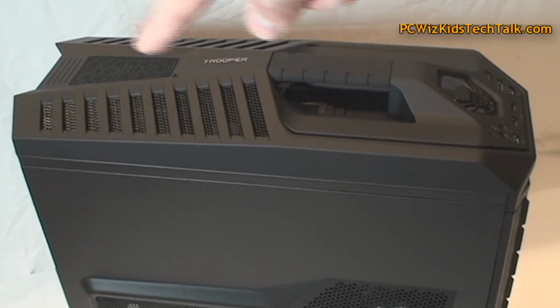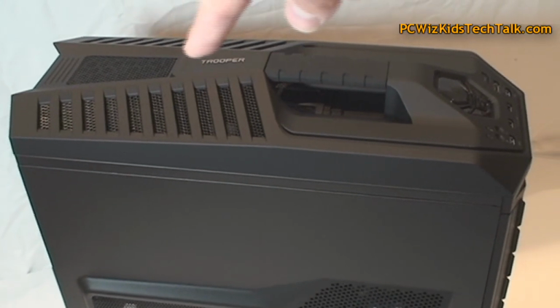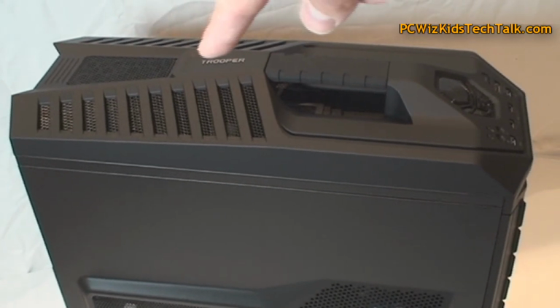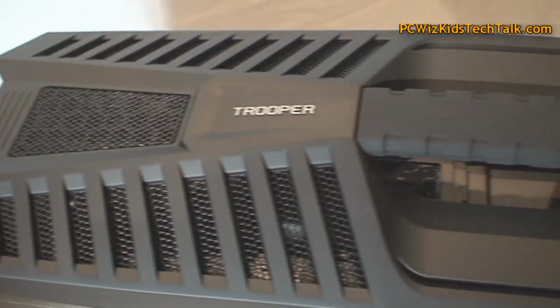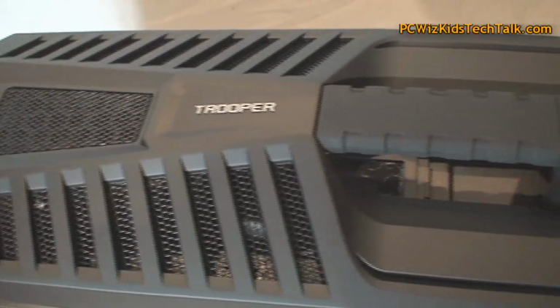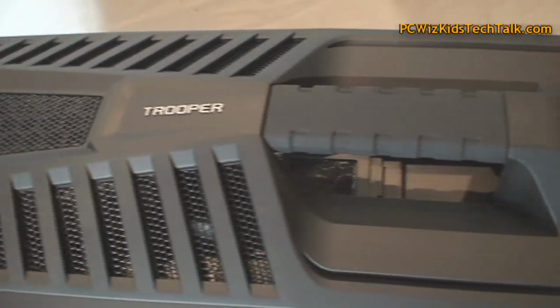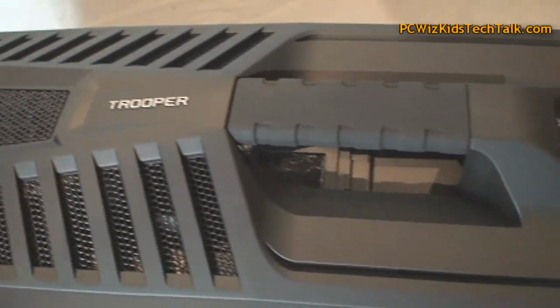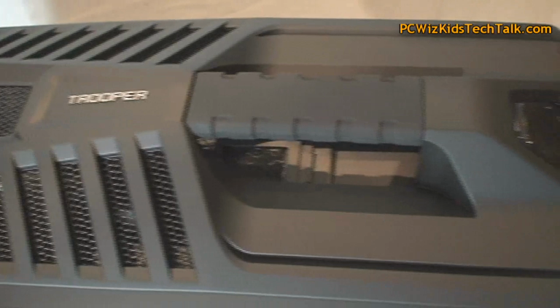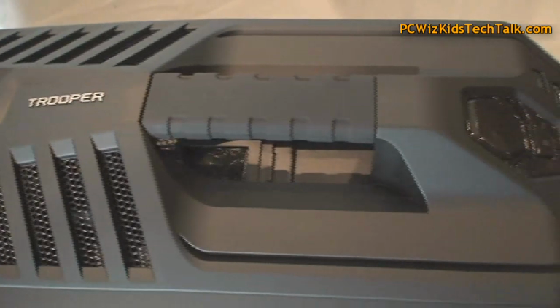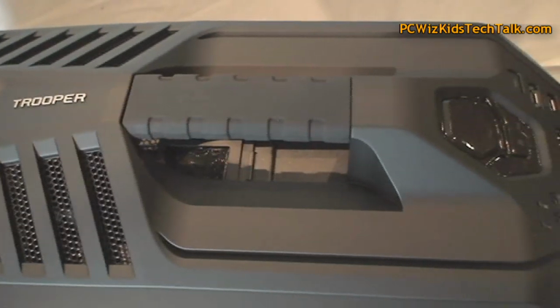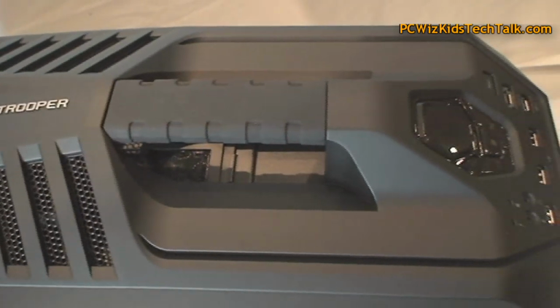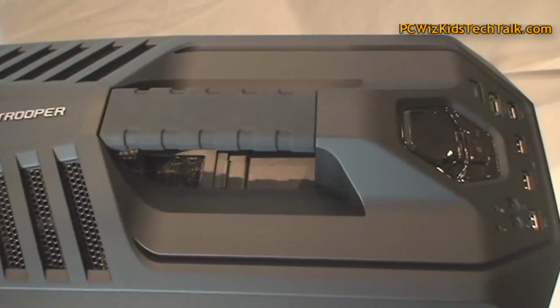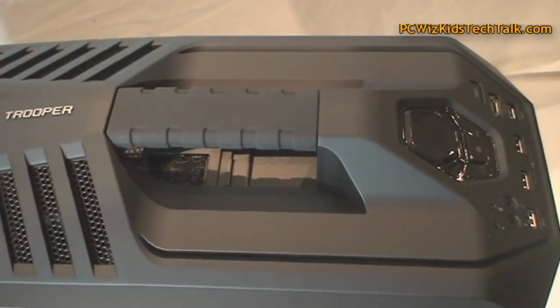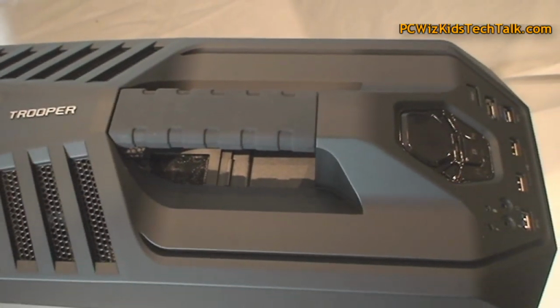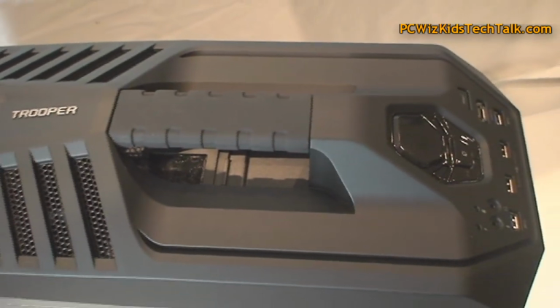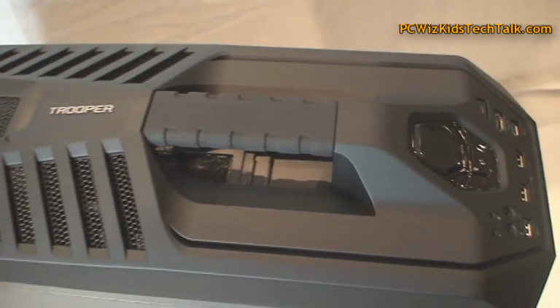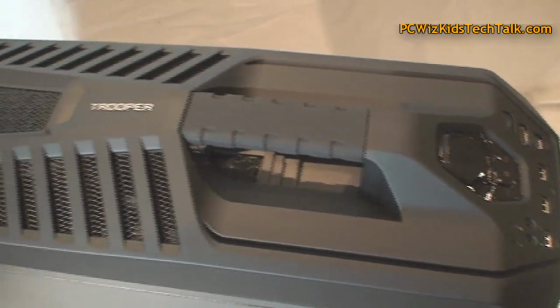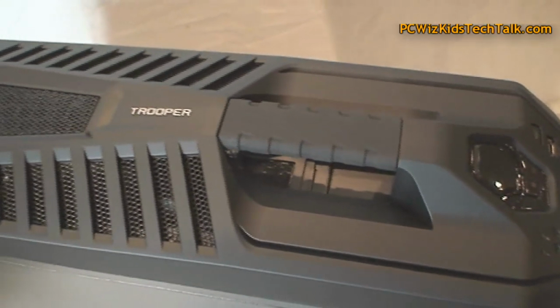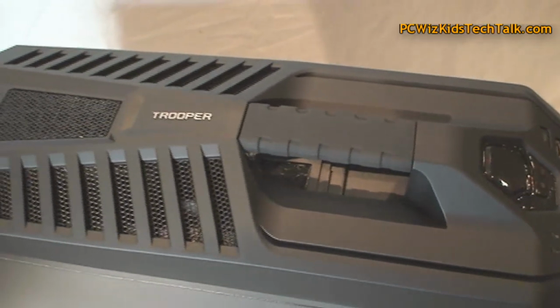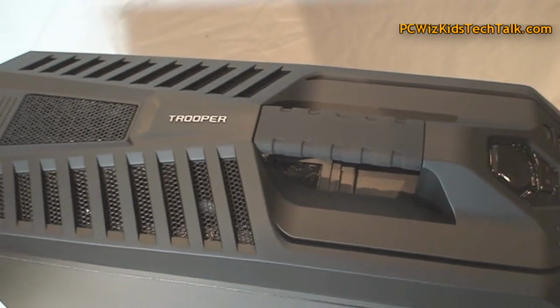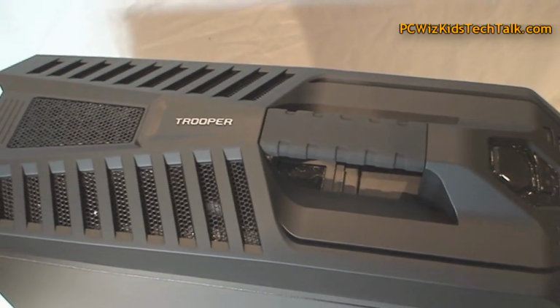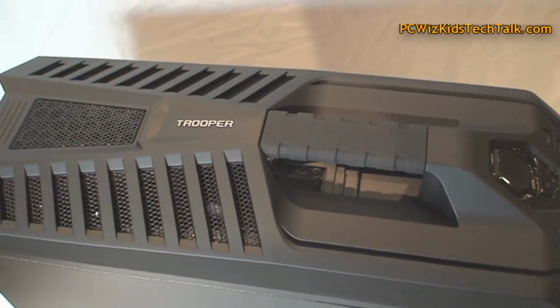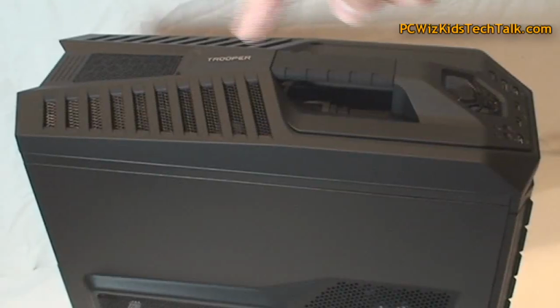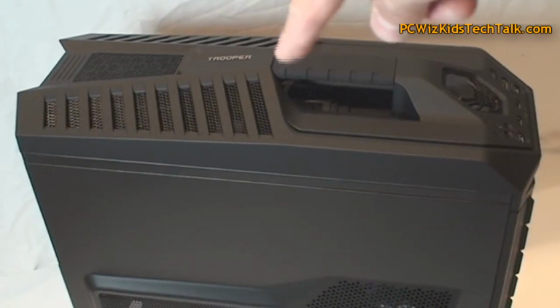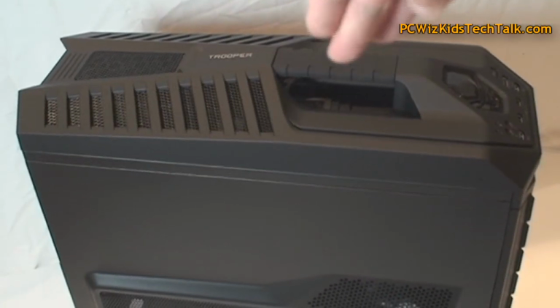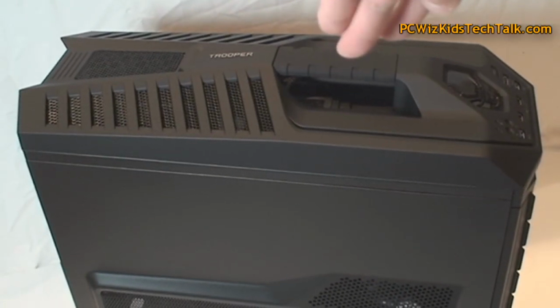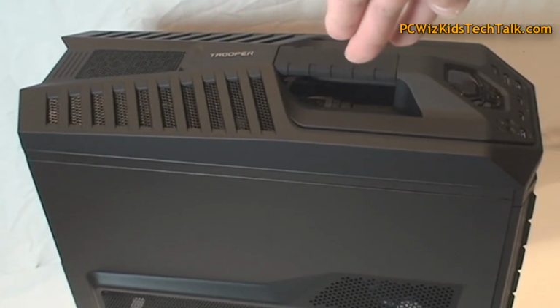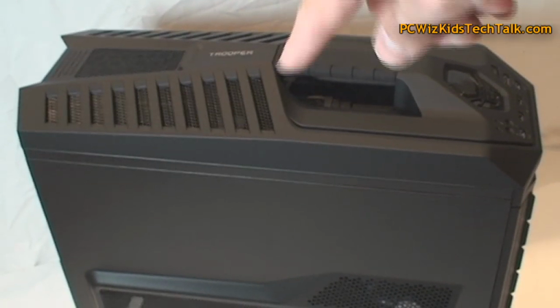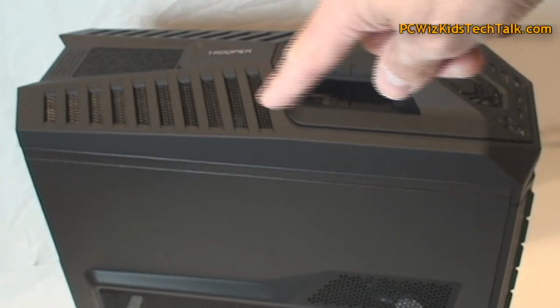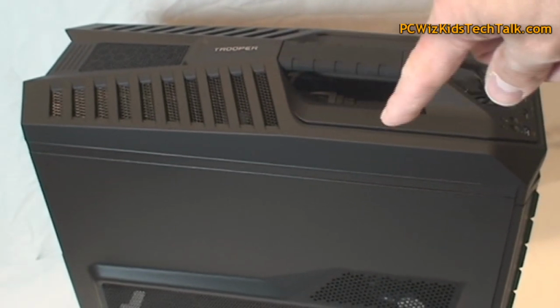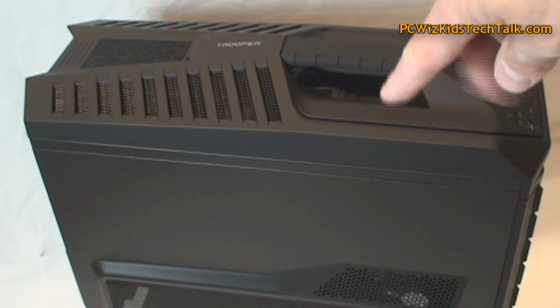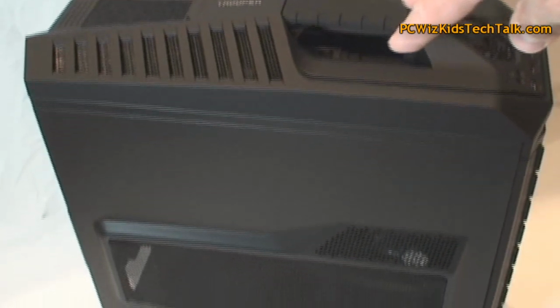Looking at the top of the case where you see the grill pattern, there's a lot of ventilation for air pumped out at the top through the exhaust, and of course dust filters all over the place, which I really like.